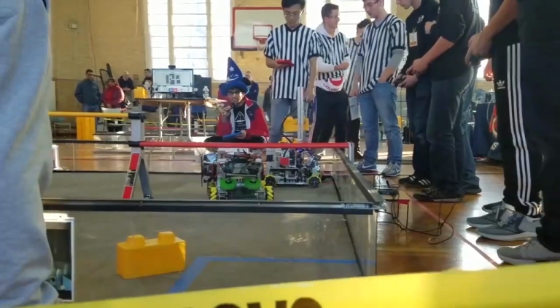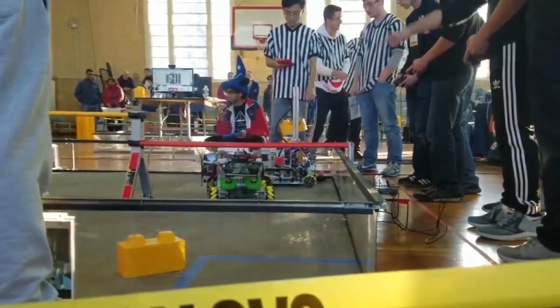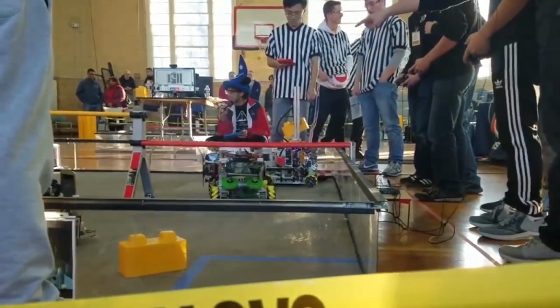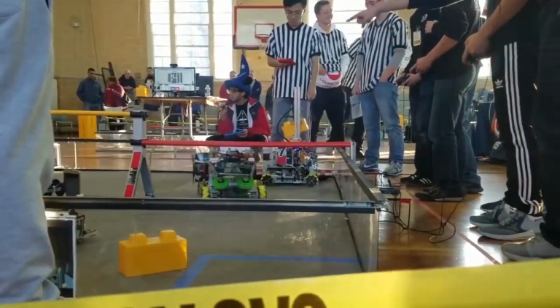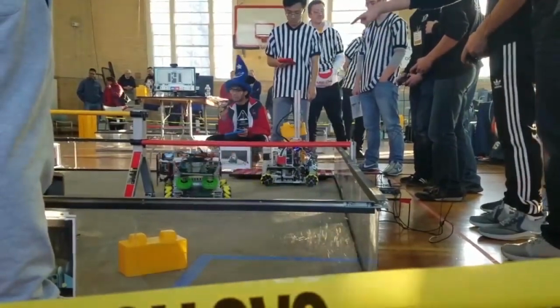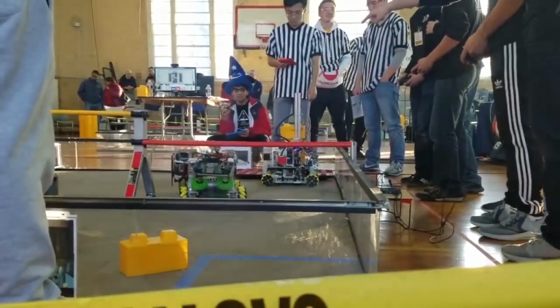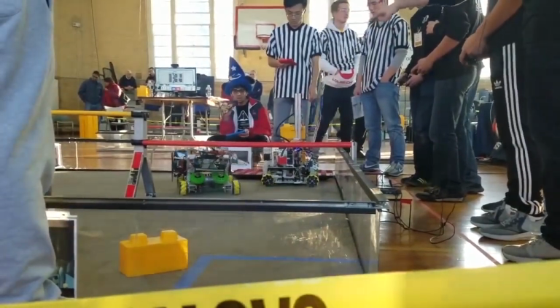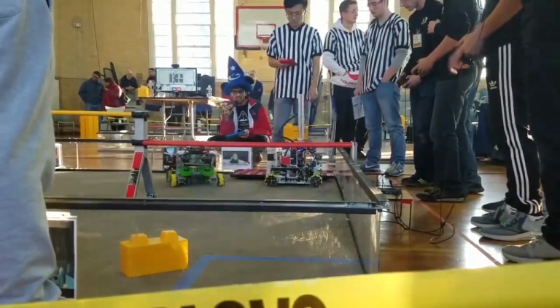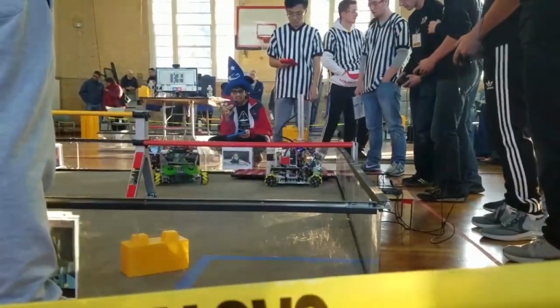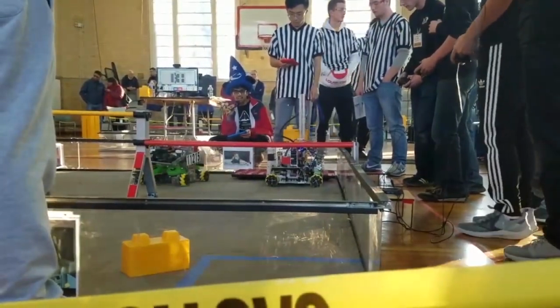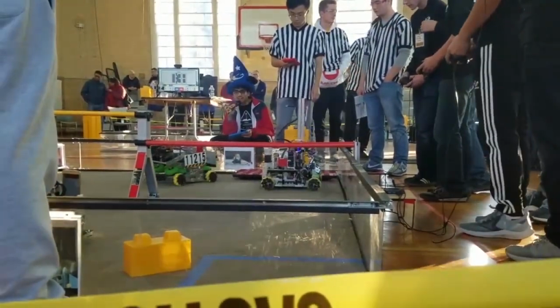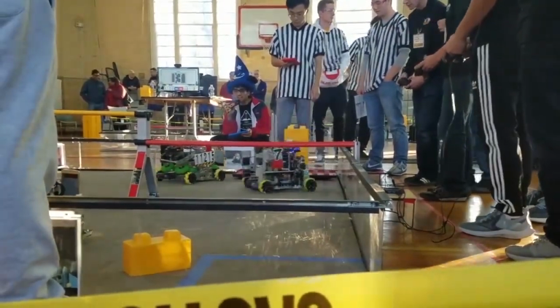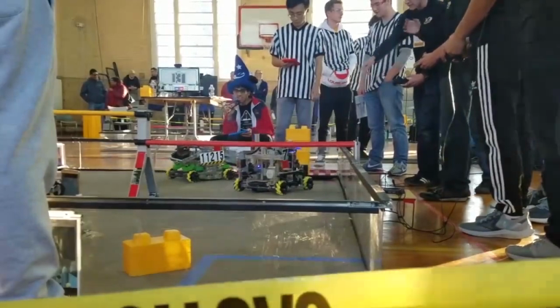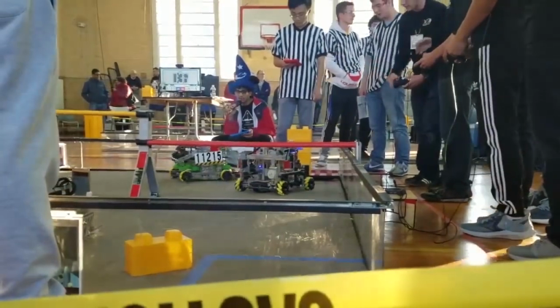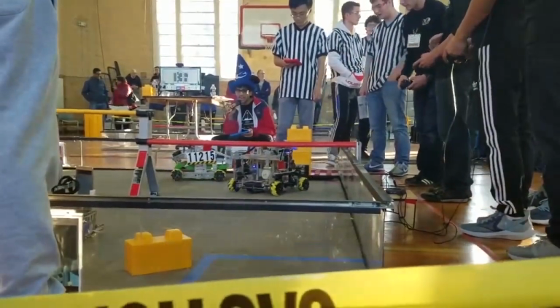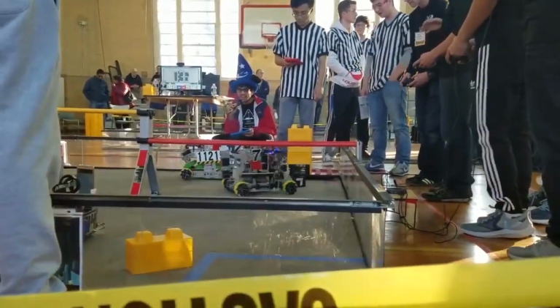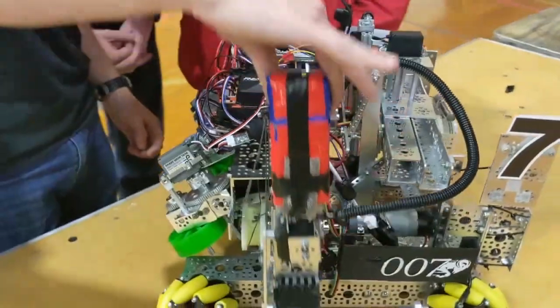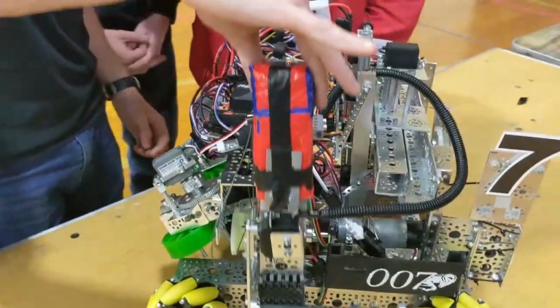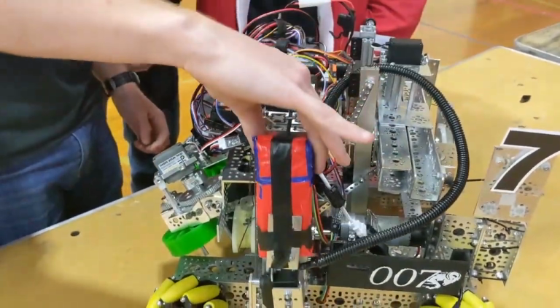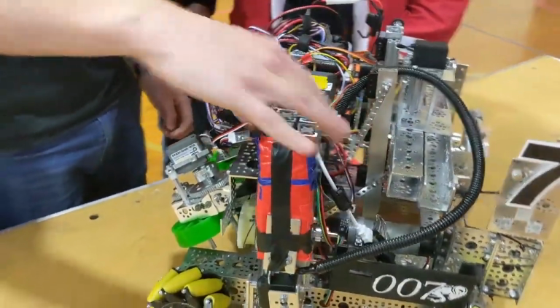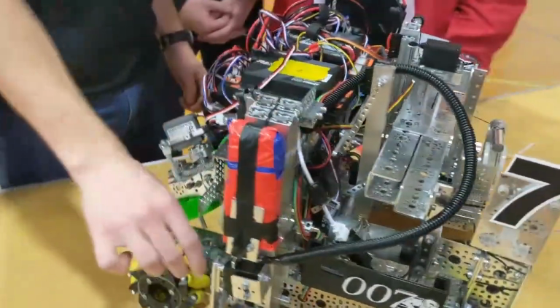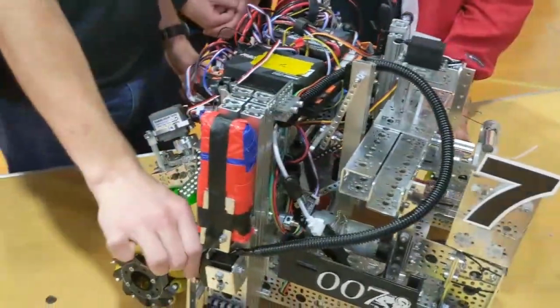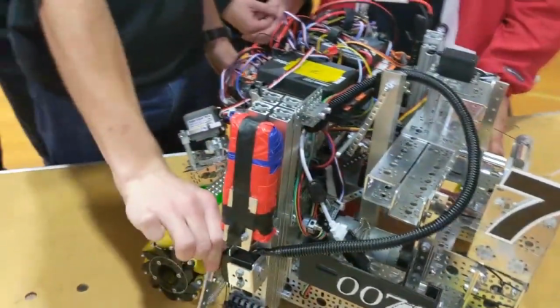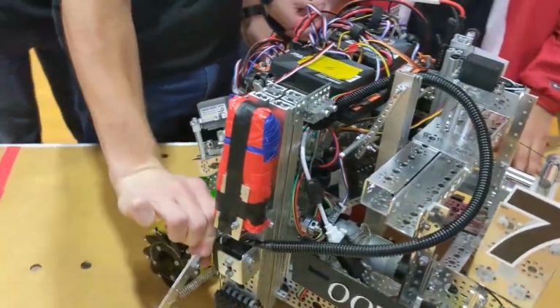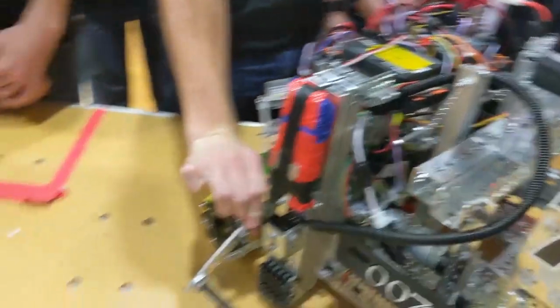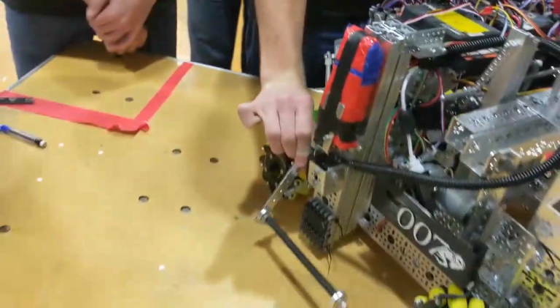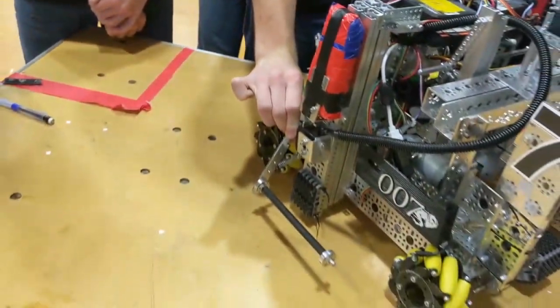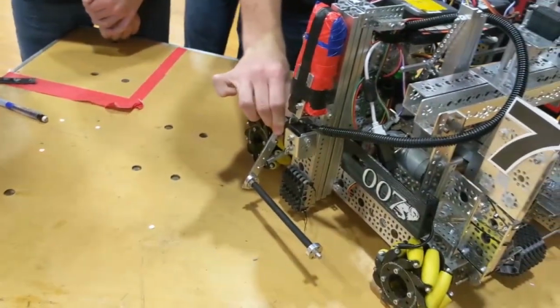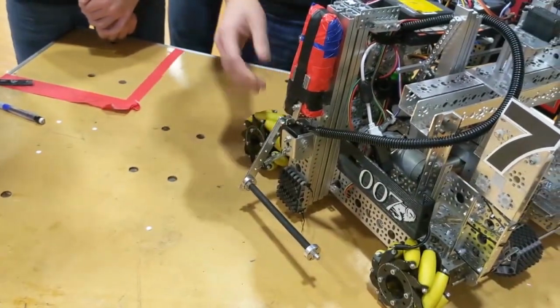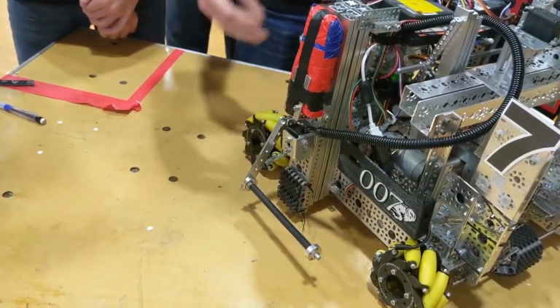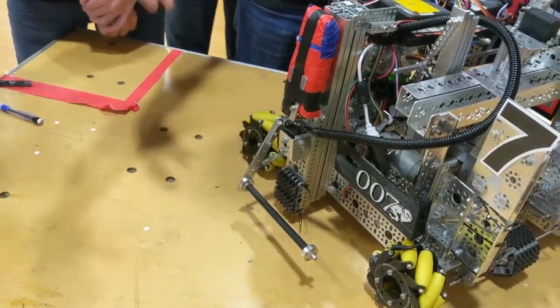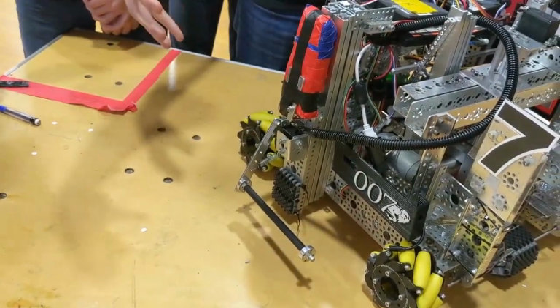Right now, what we have is our functional scoring mechanism: a linear slide mechanism here that goes up and down, and then an arm that pinches the block, which allows us to grab it and stack it further.